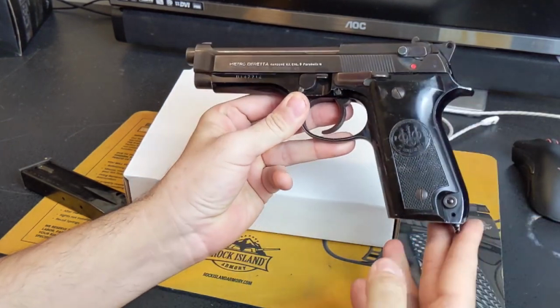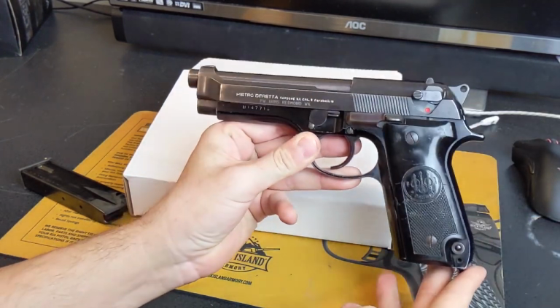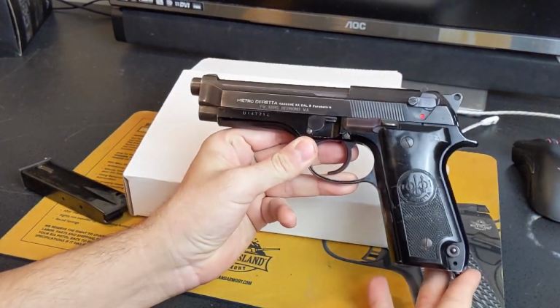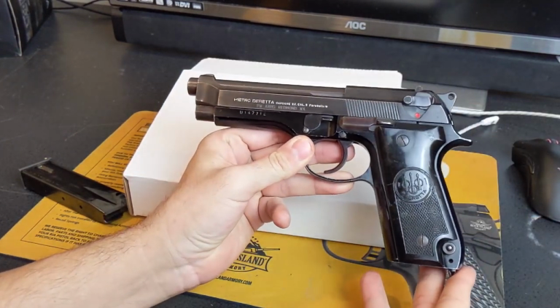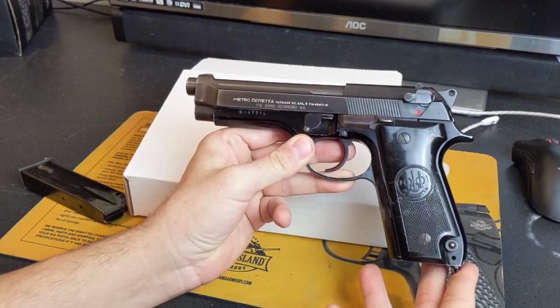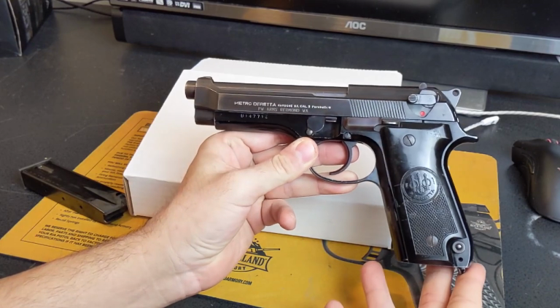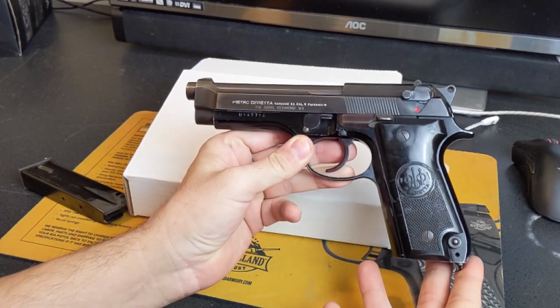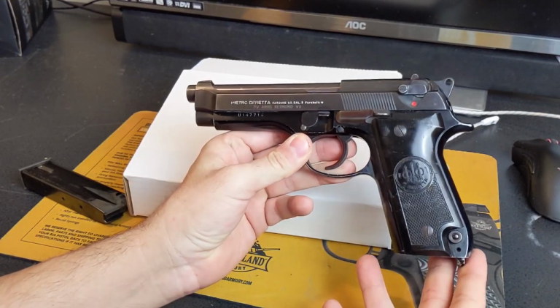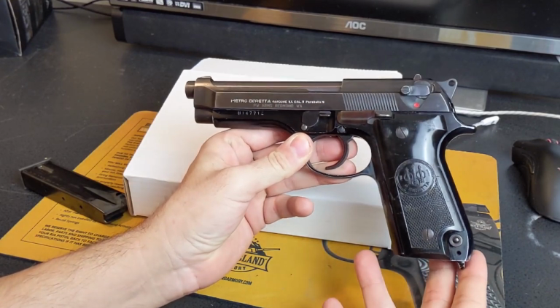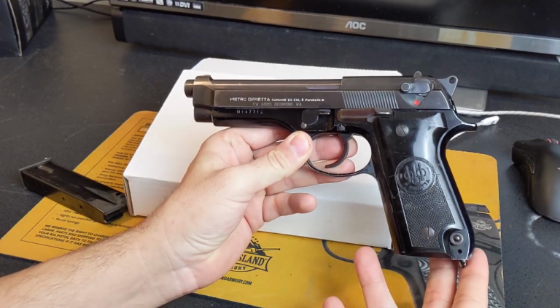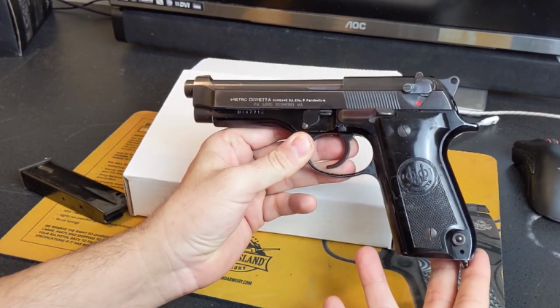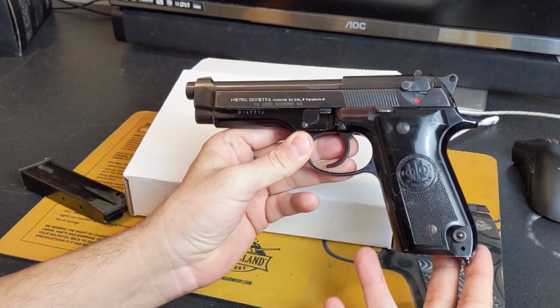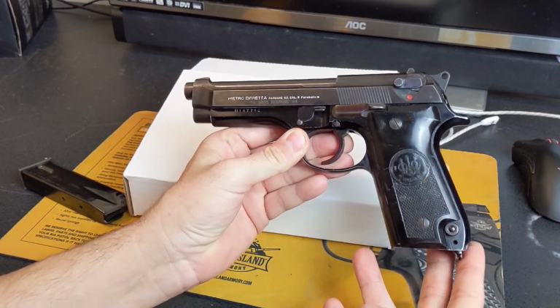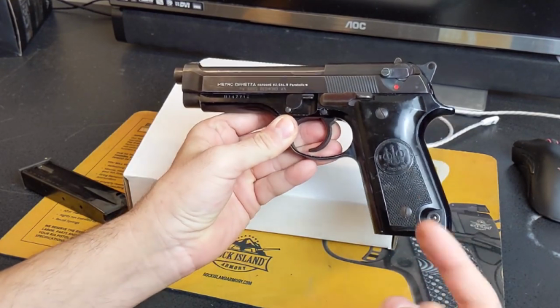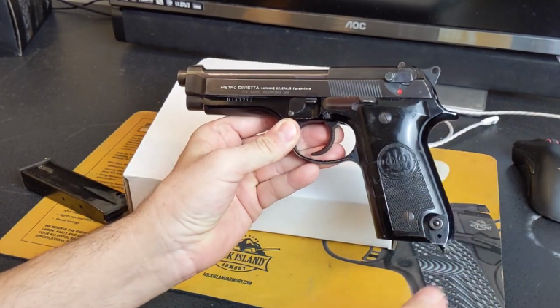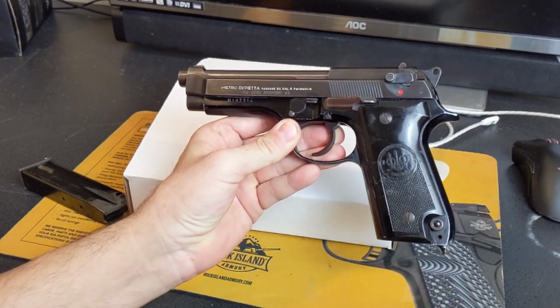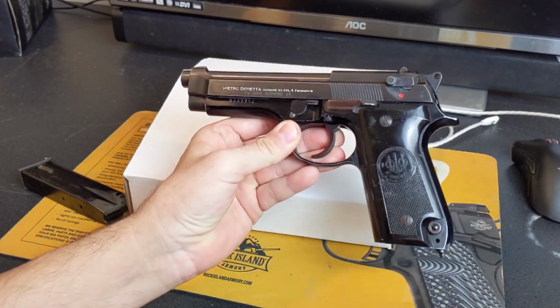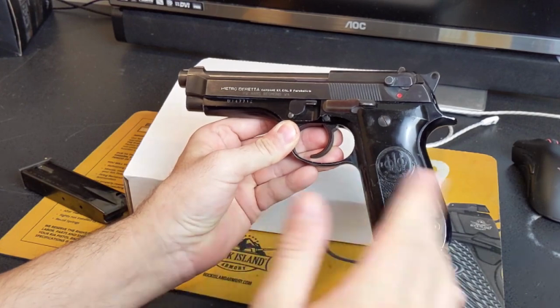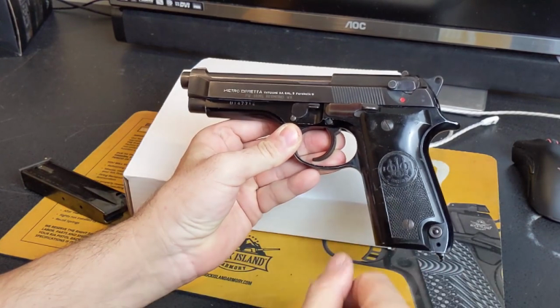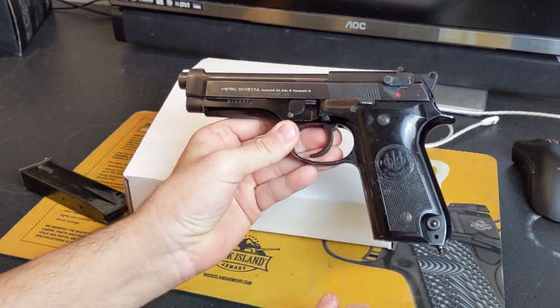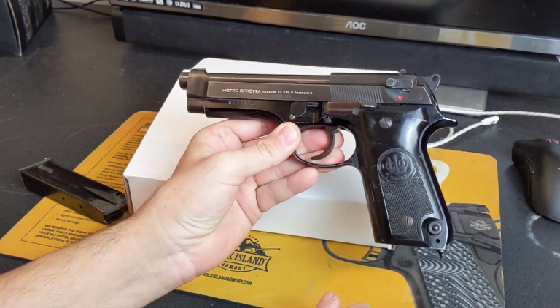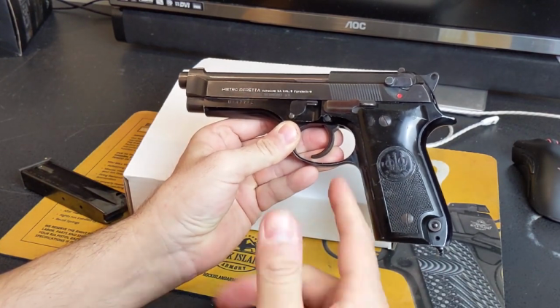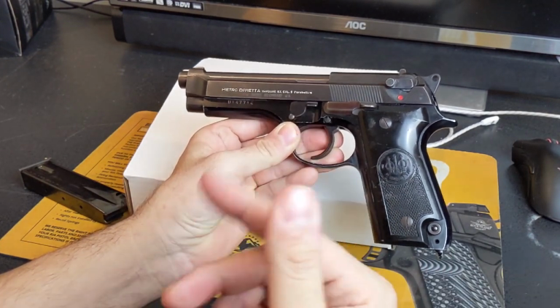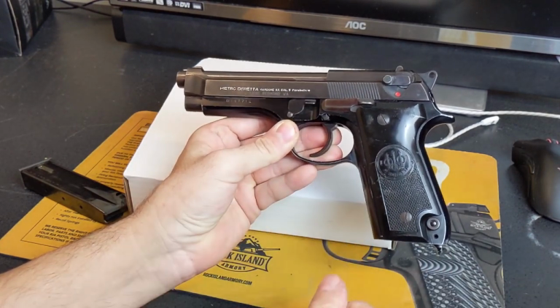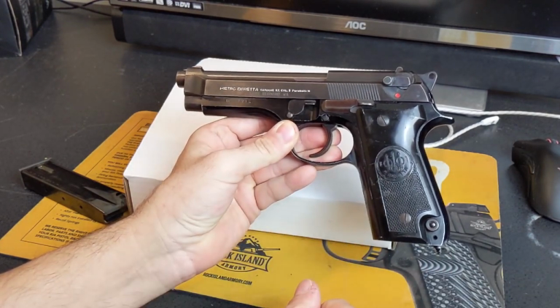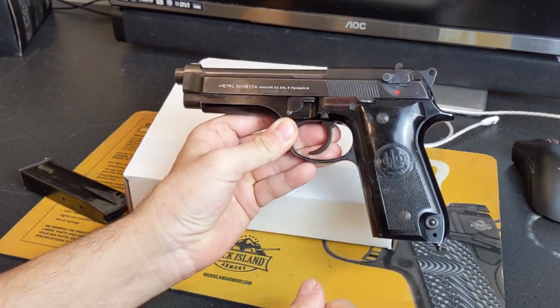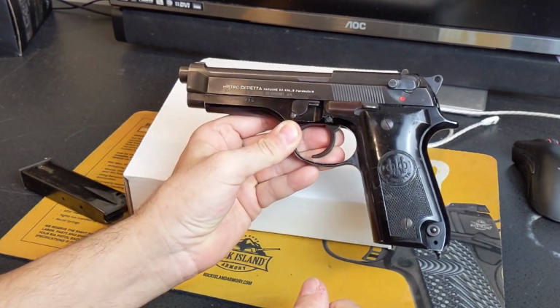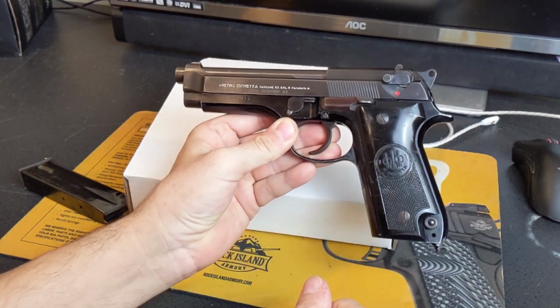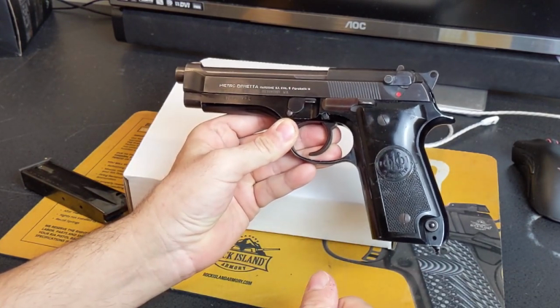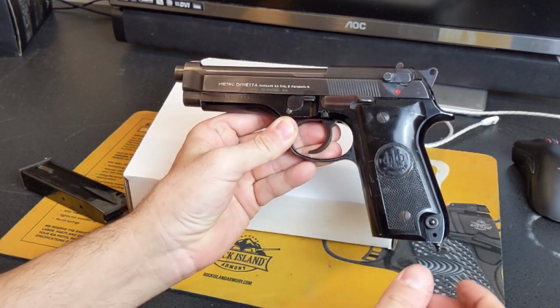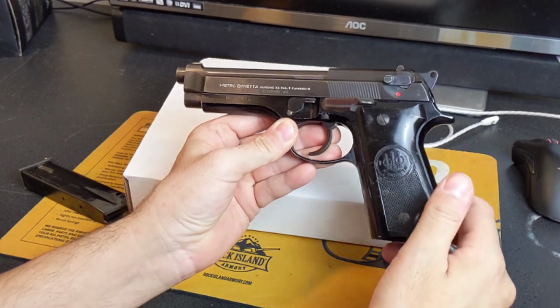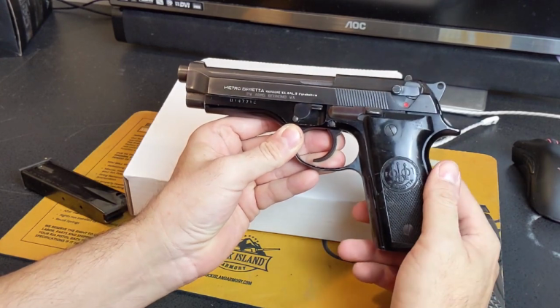First thing I will say is that this is on loan from my friend's store, Liberty Arms. Look it up — we're in Harrisonburg, Virginia. If I link to it in the video, it gets demonetized, and then I won't even be able to get my message out to you guys.